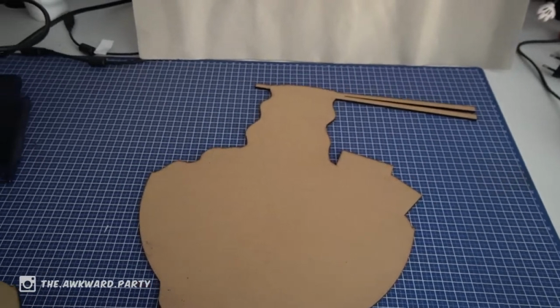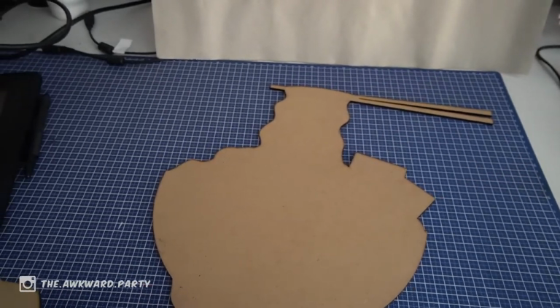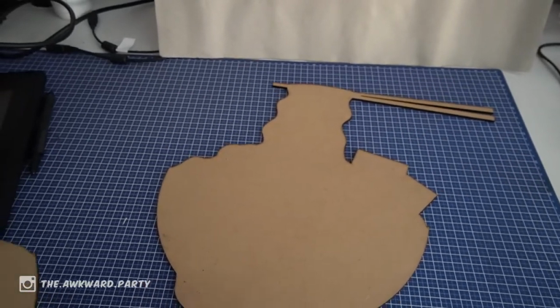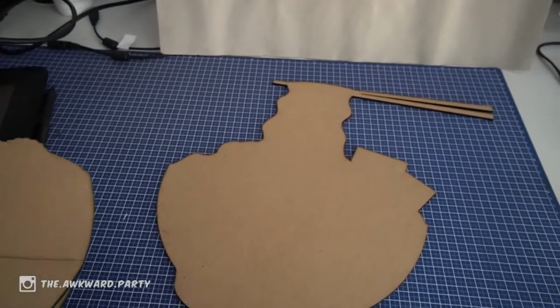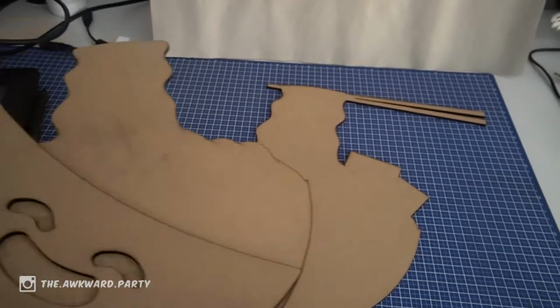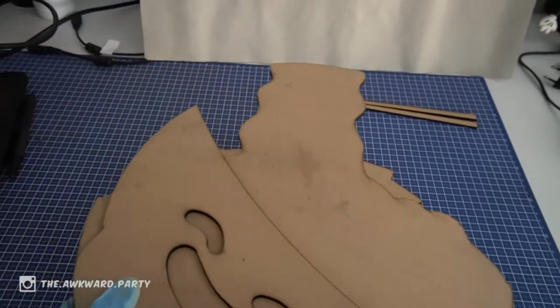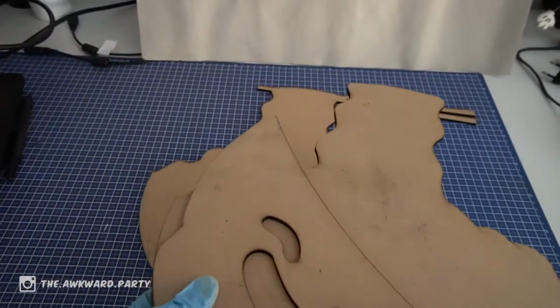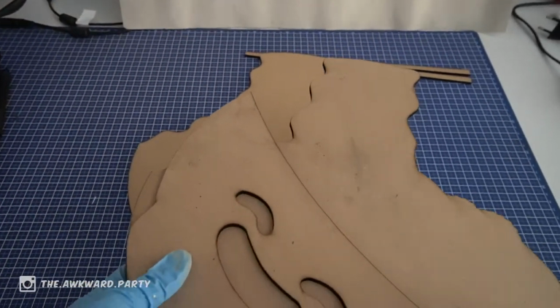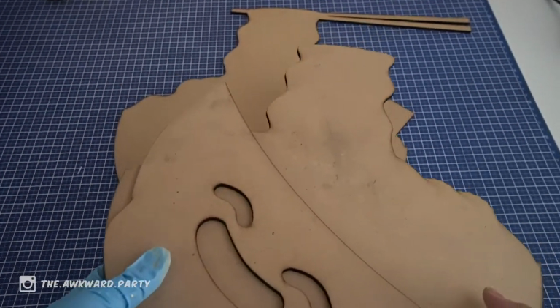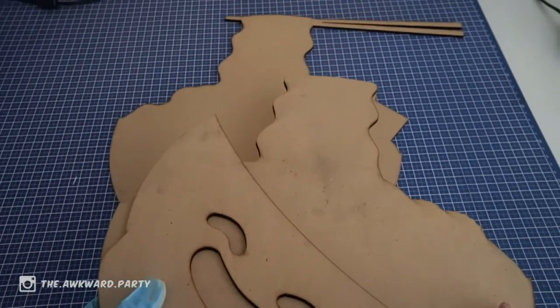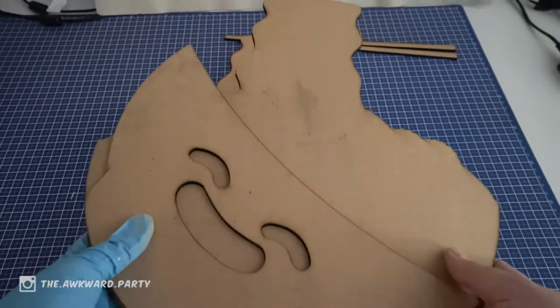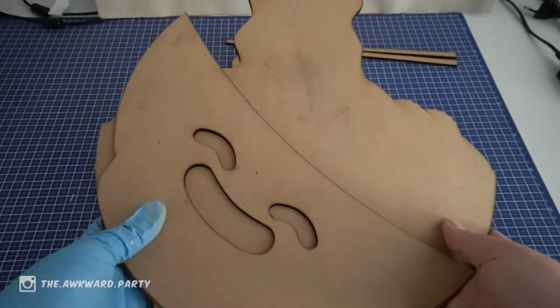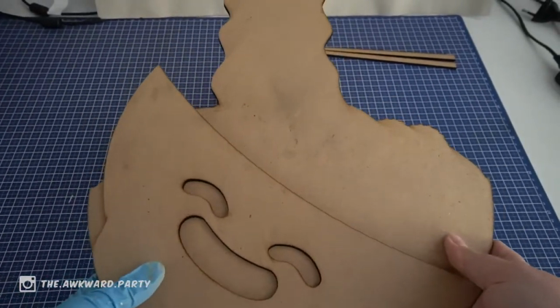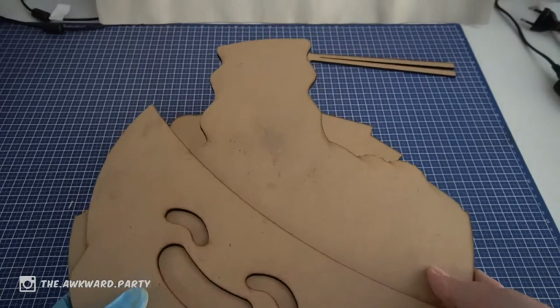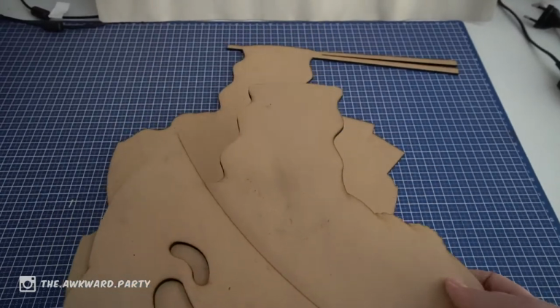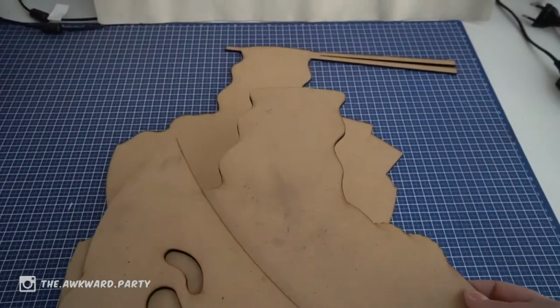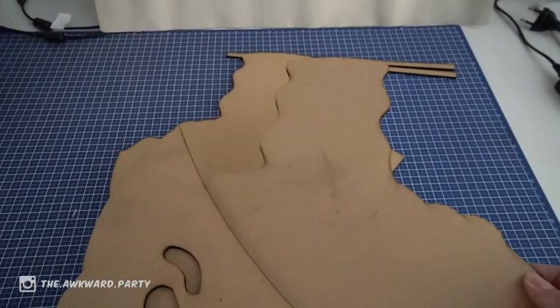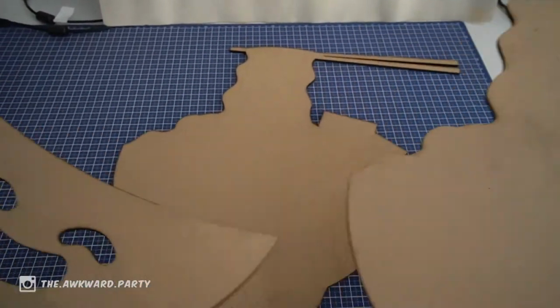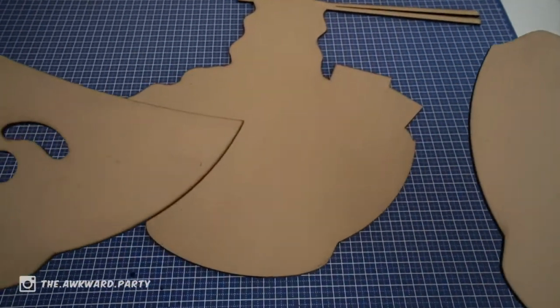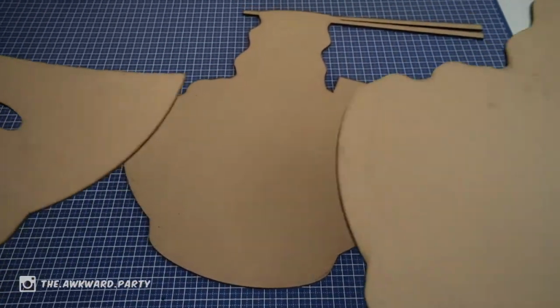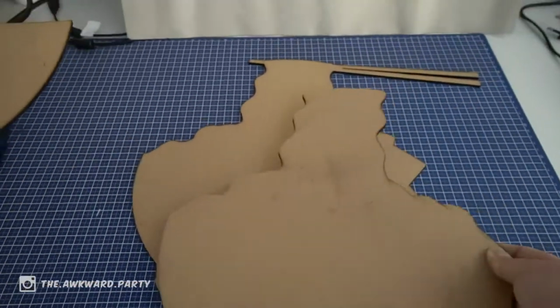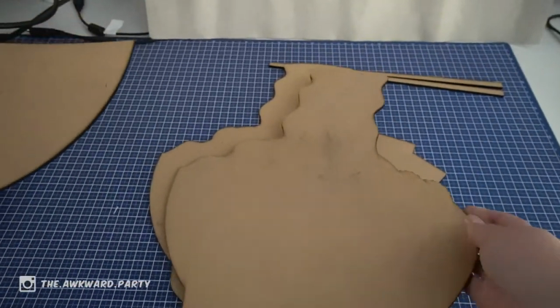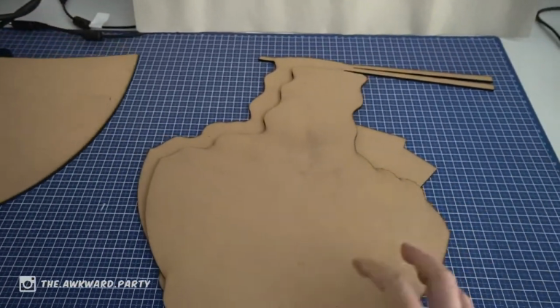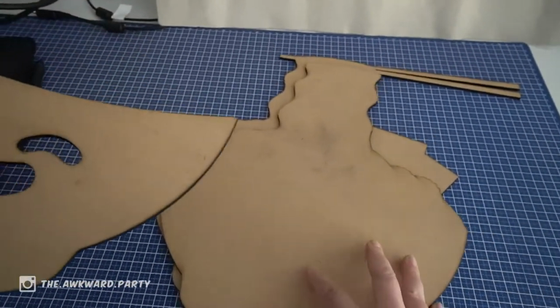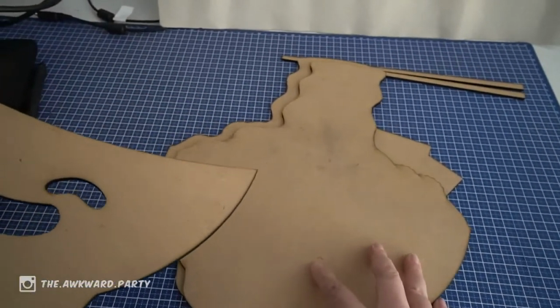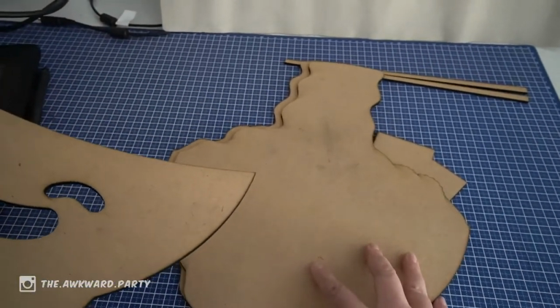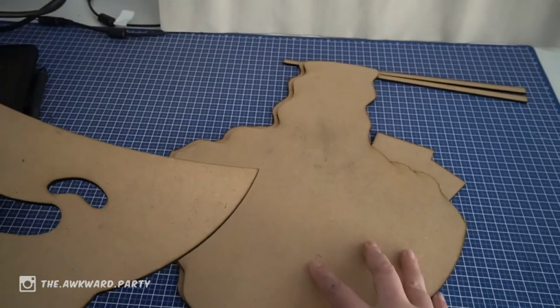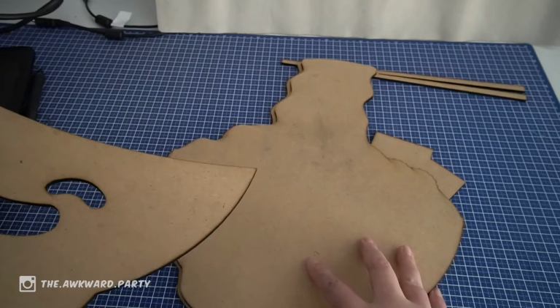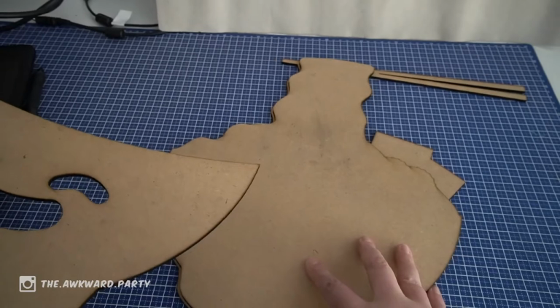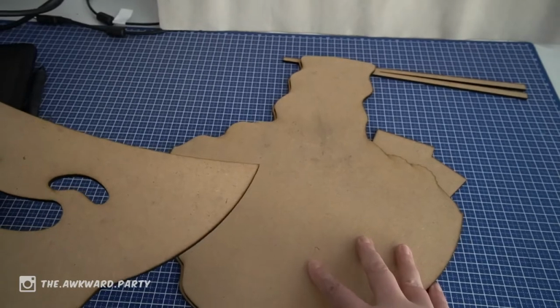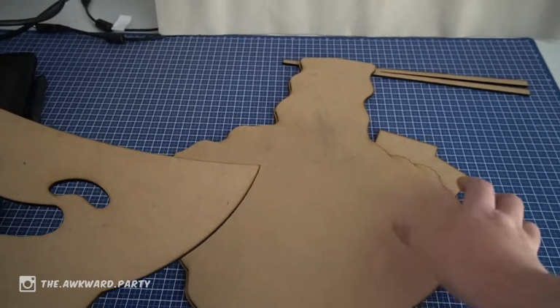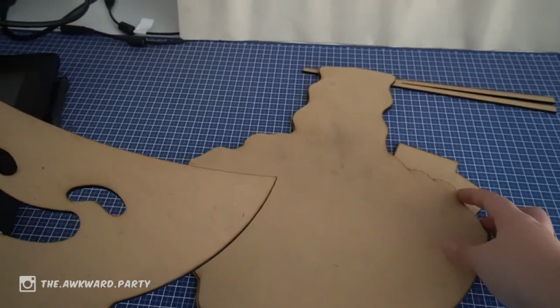Hi, I'm The Awkward Party, also known as Steffi. I'm an artist from the Netherlands, and today I'm going to paint this woodcut that I designed and laser cut.